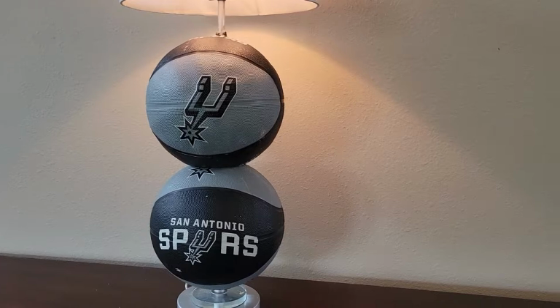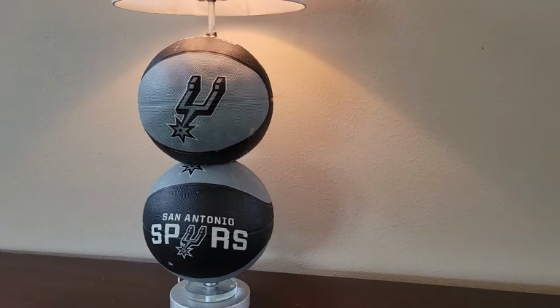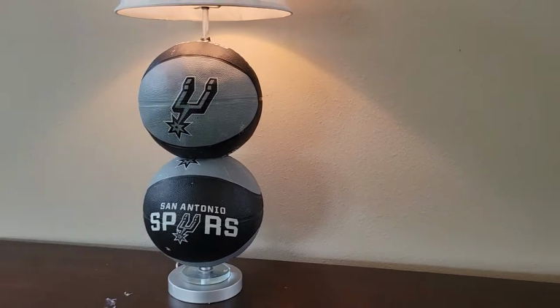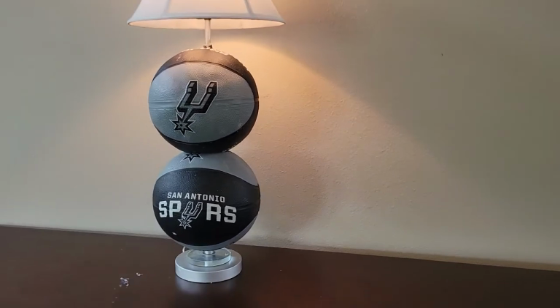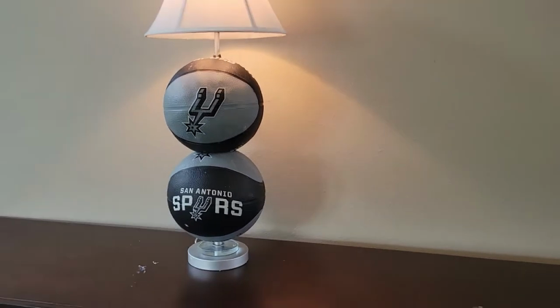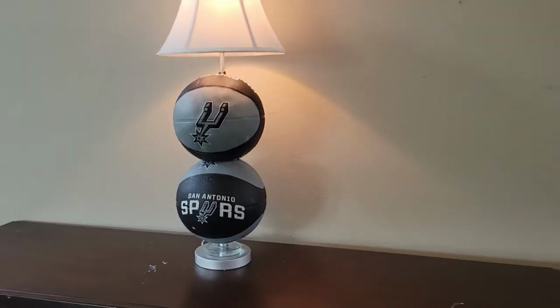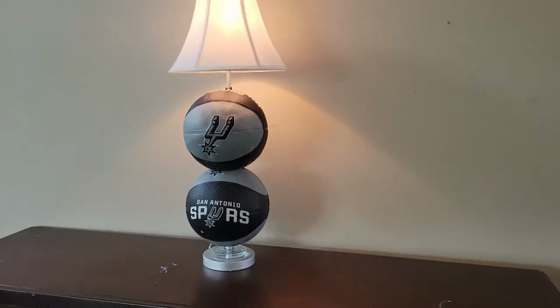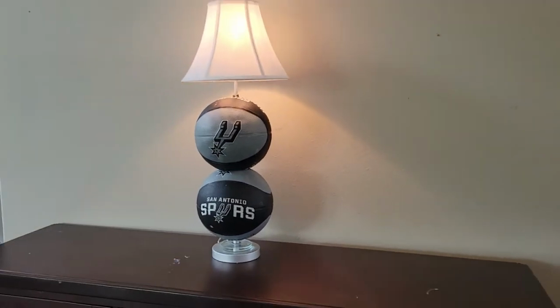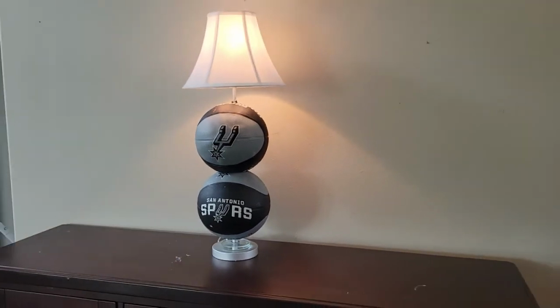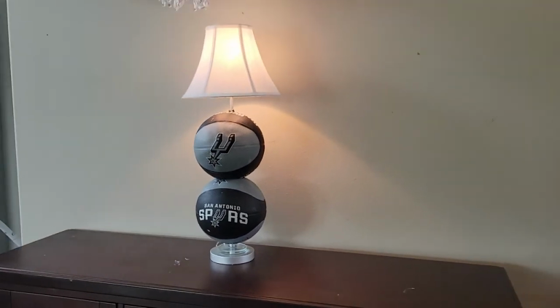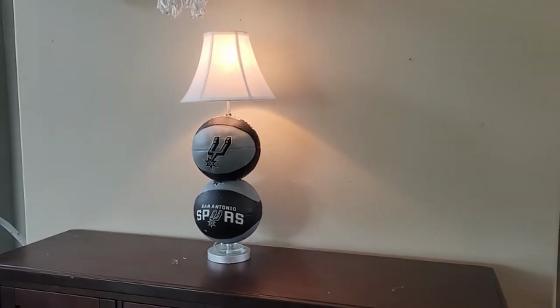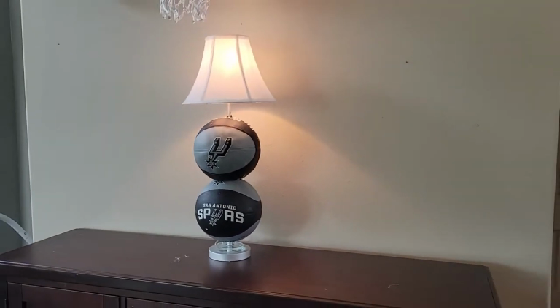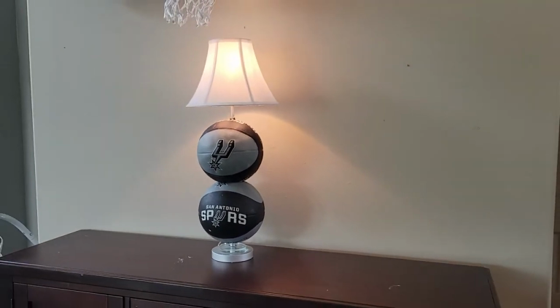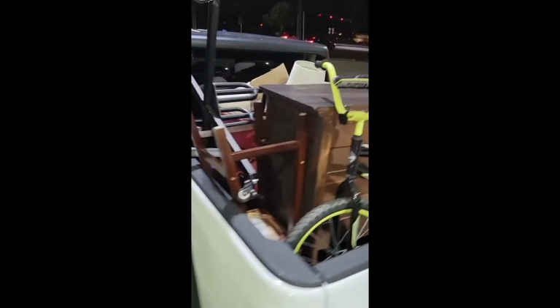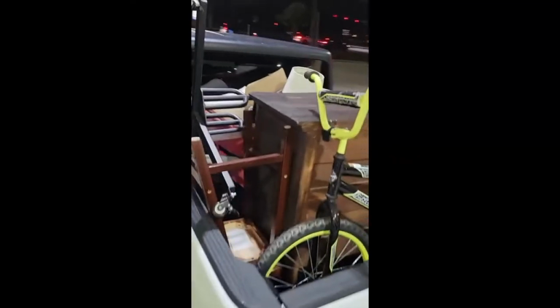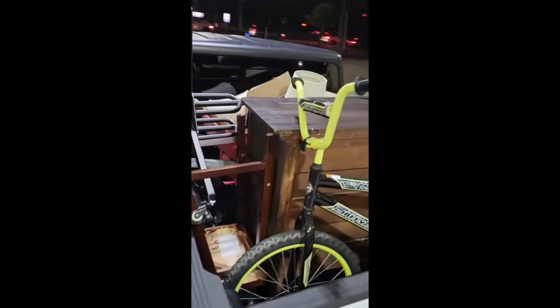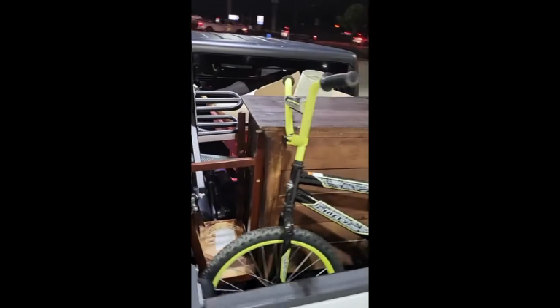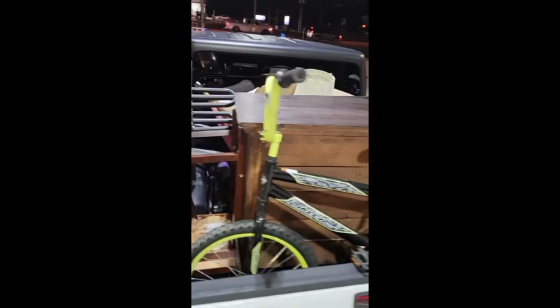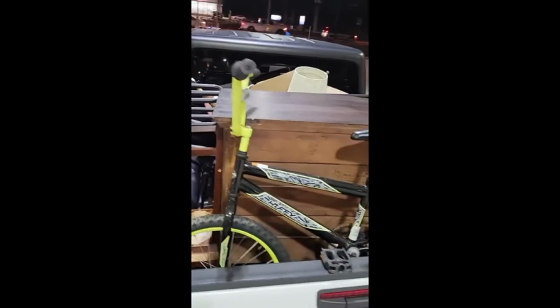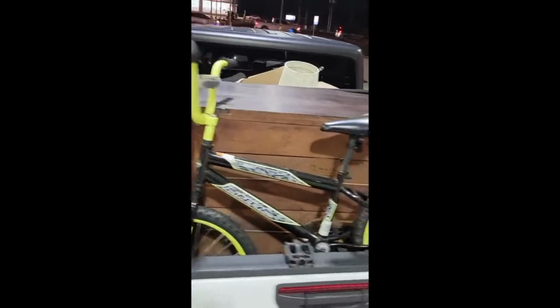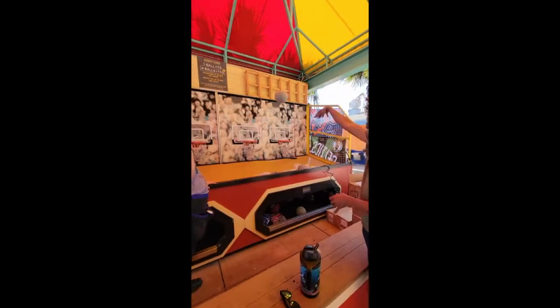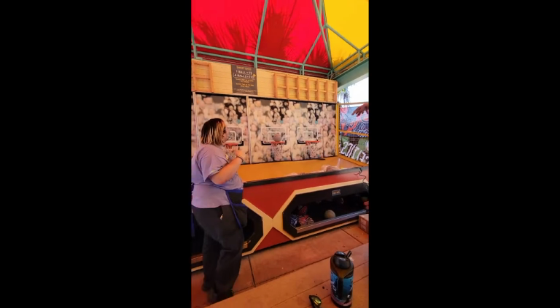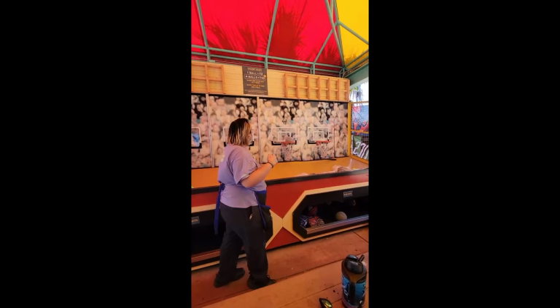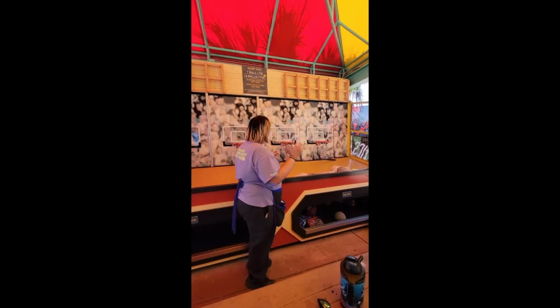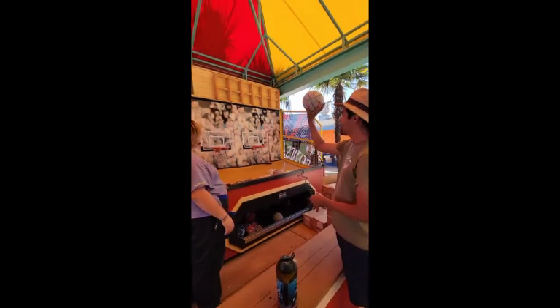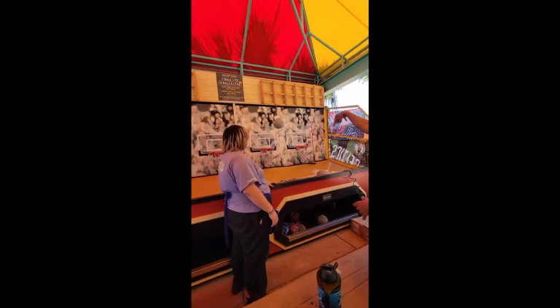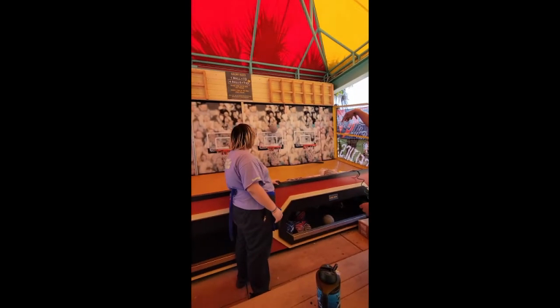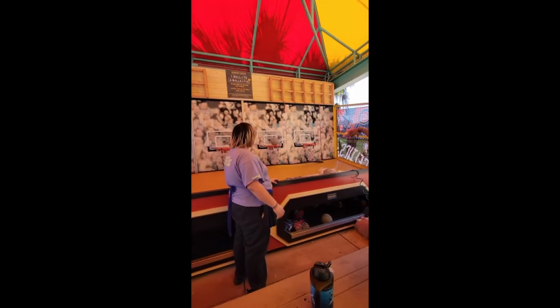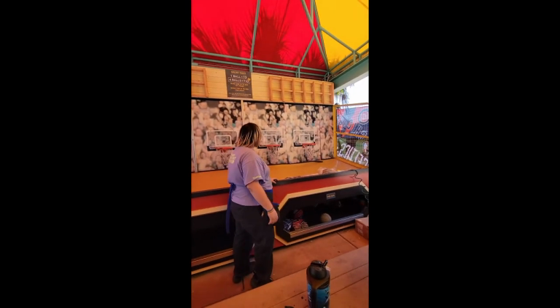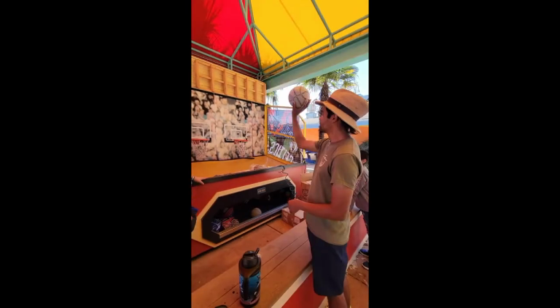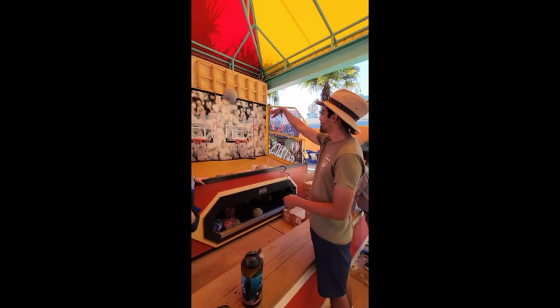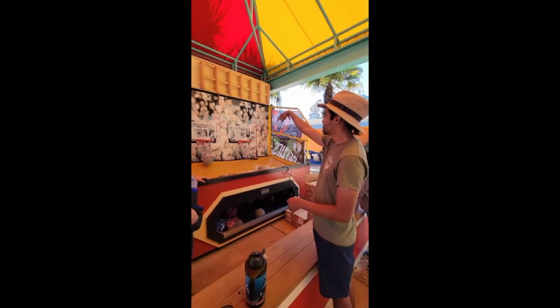I'm going to show you how I spruced up this lamp with some flat basketballs. I found this lamp while dumpster diving and I won these basketballs at Six Flags Fiesta Texas in San Antonio.